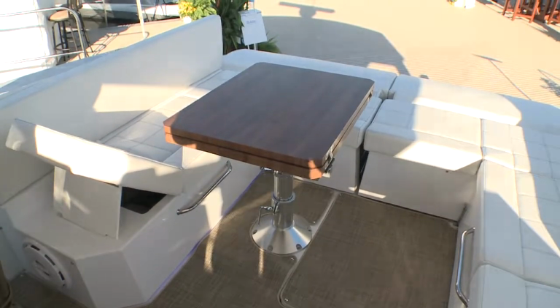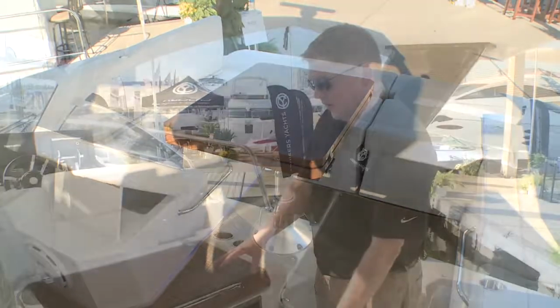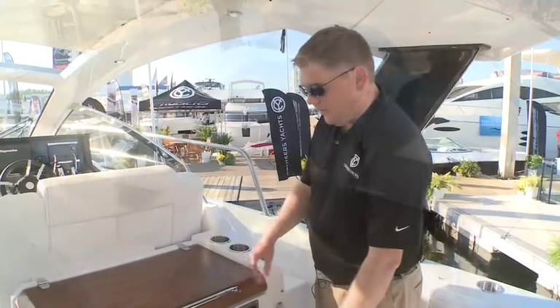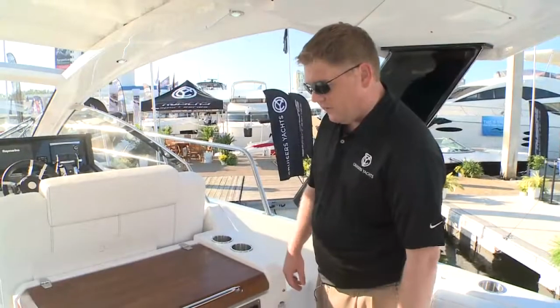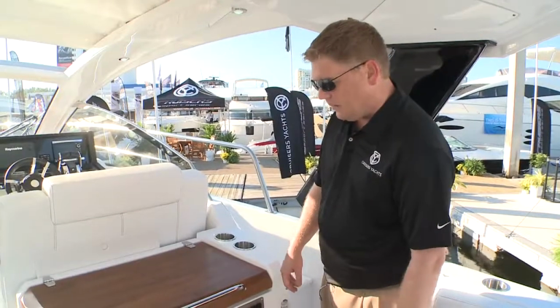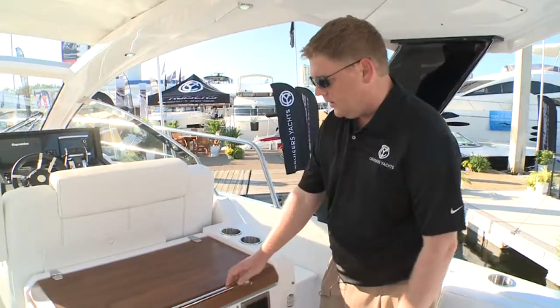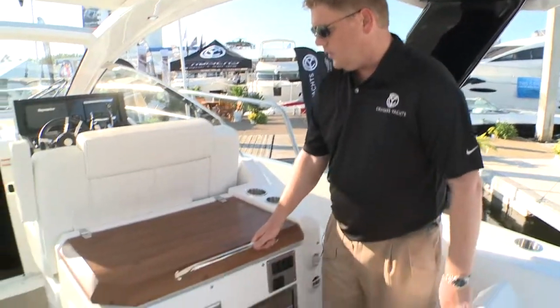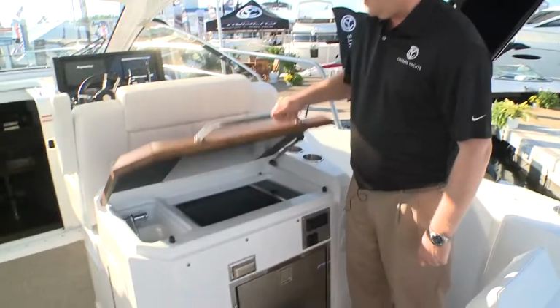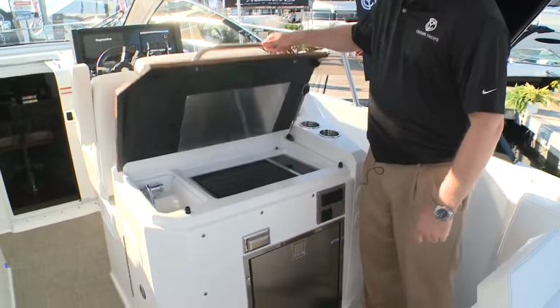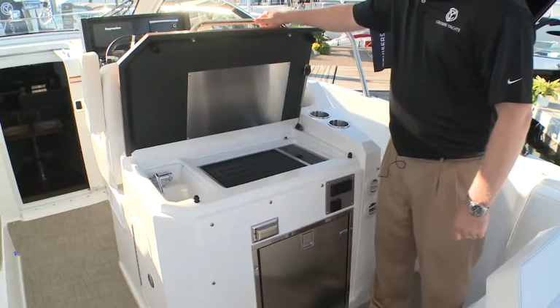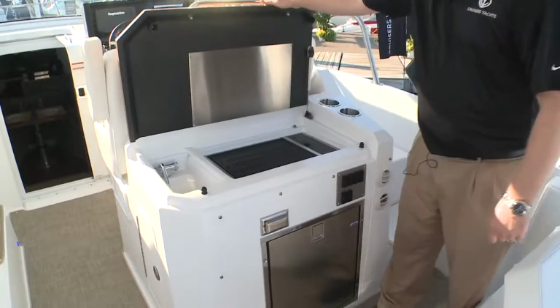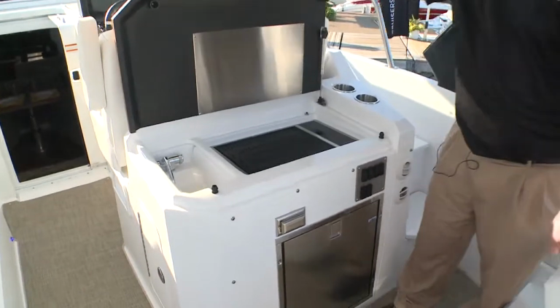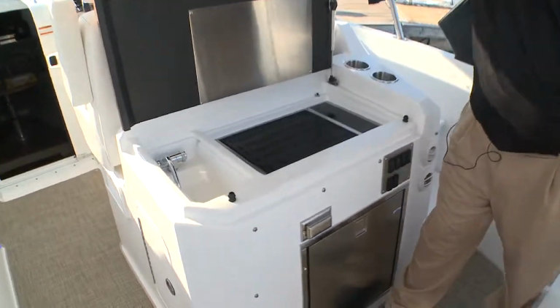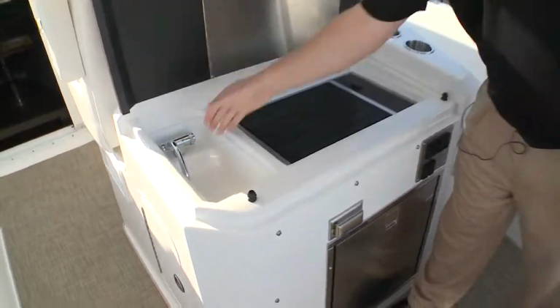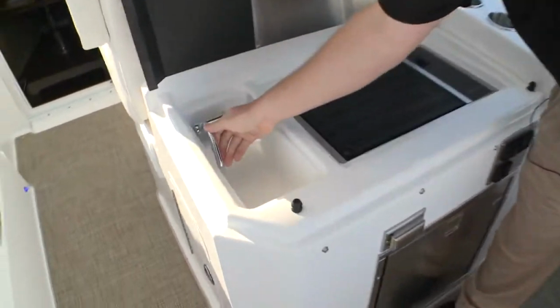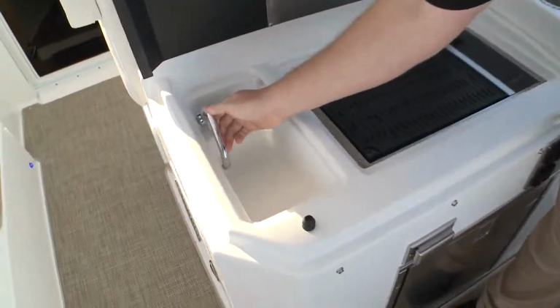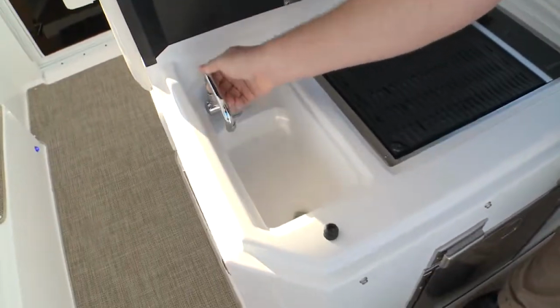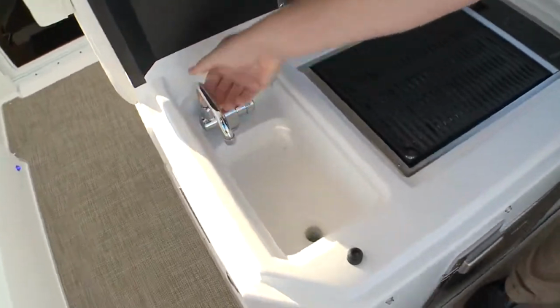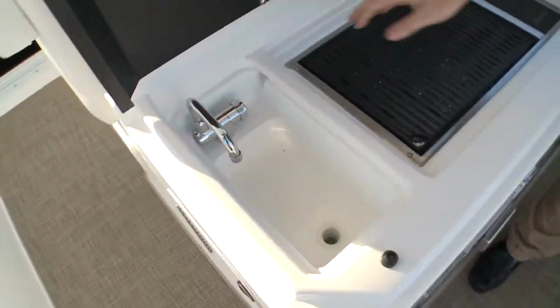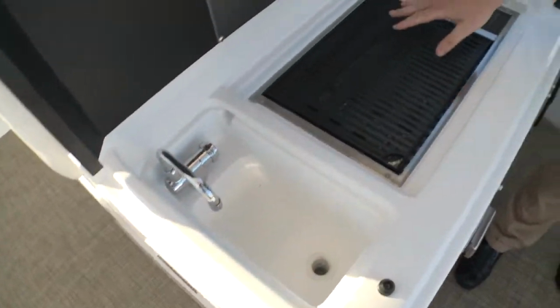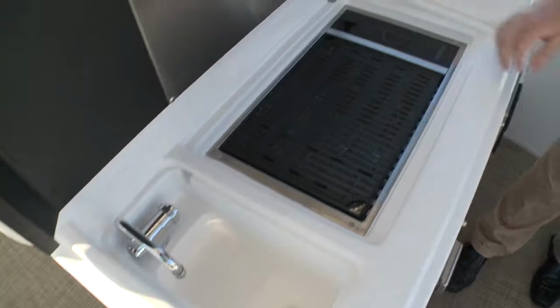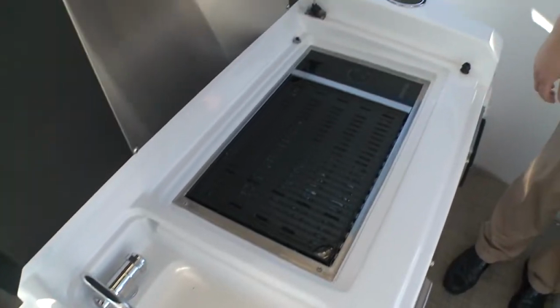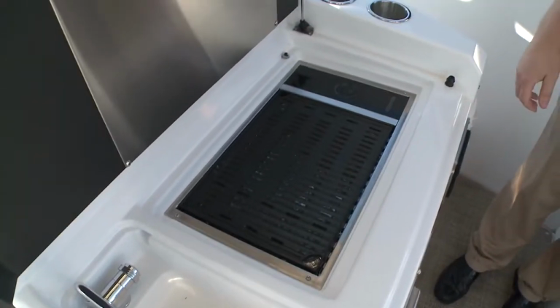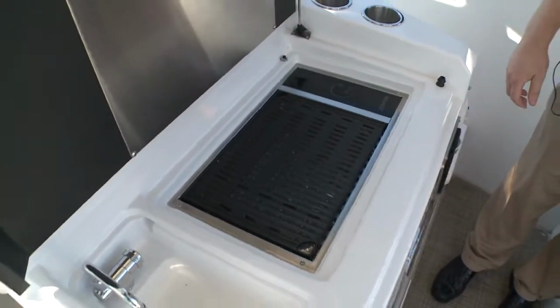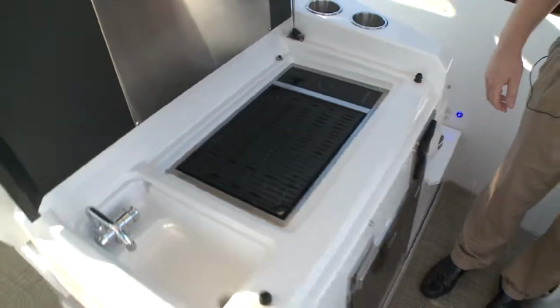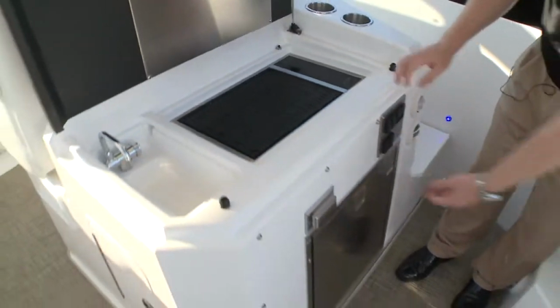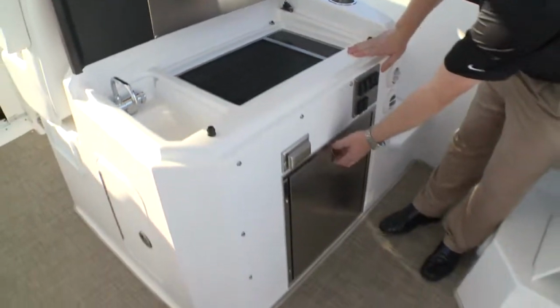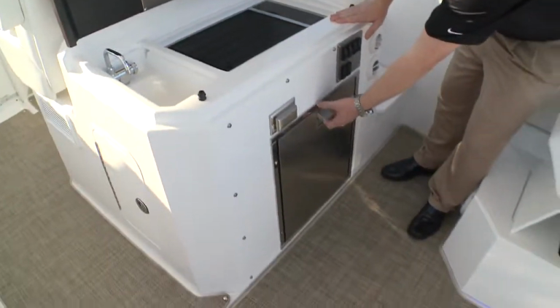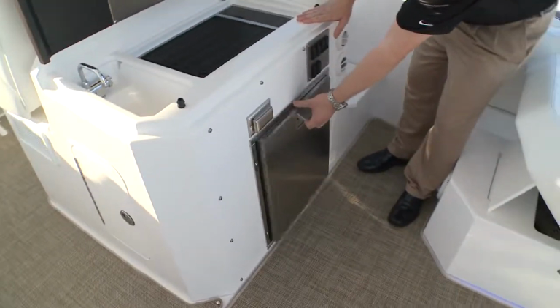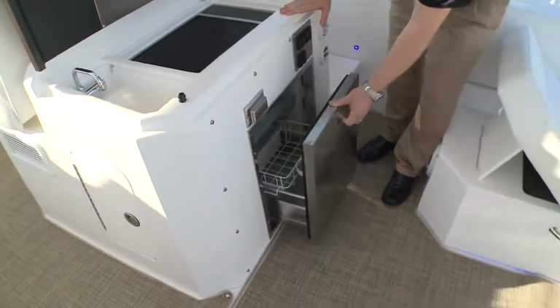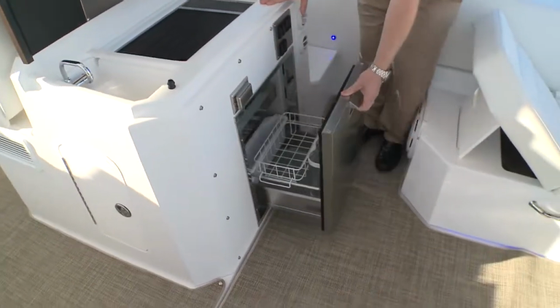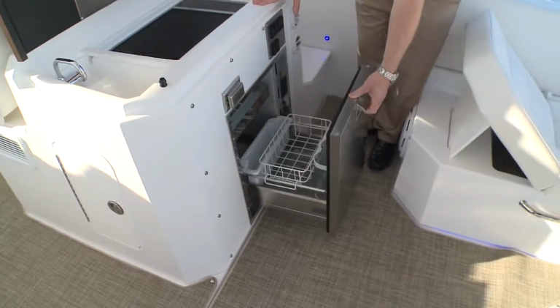Here's our entertainment center for the cockpit. We have a sink, a barbecue, and also a refrigerator.